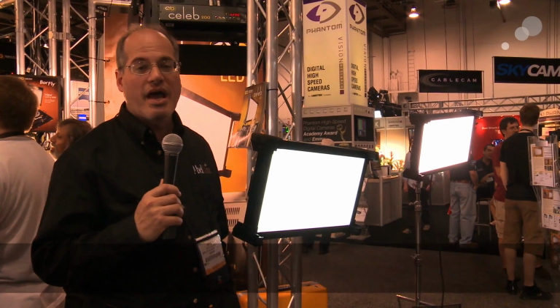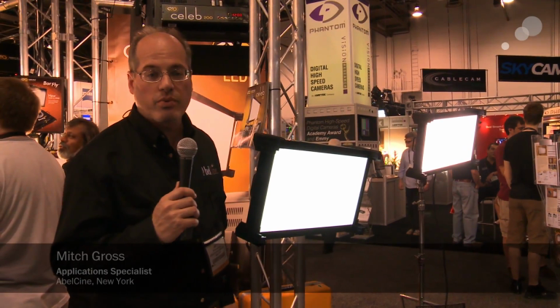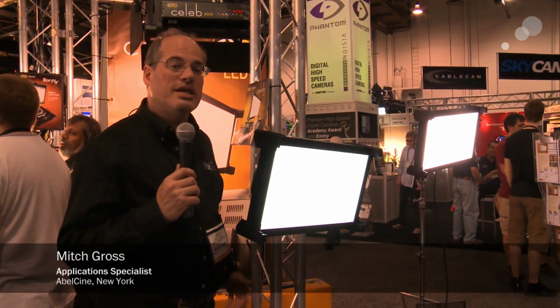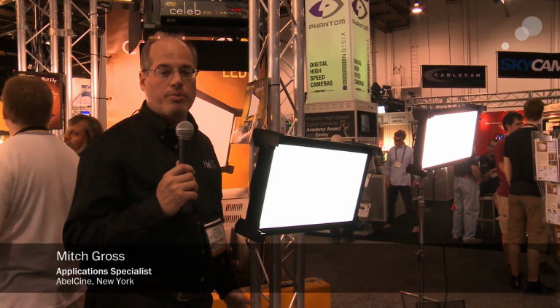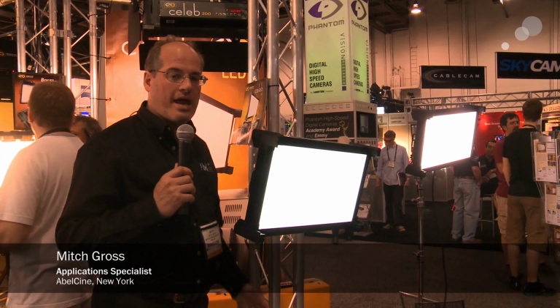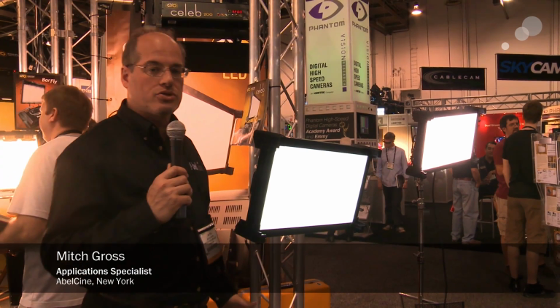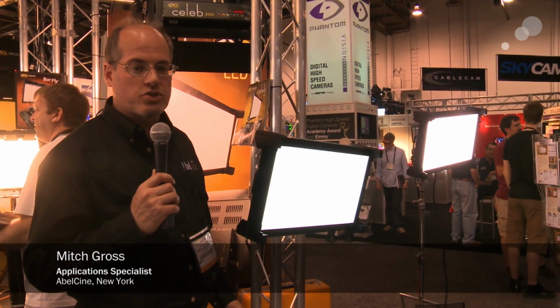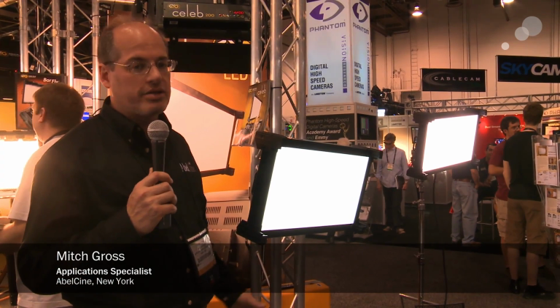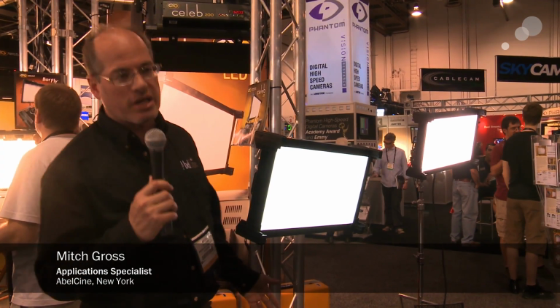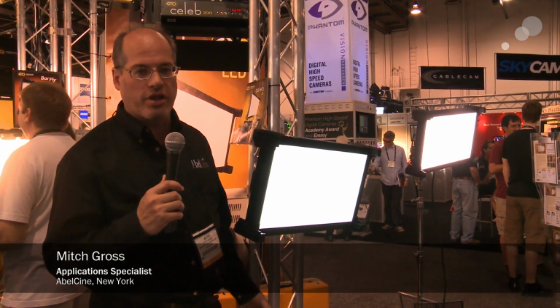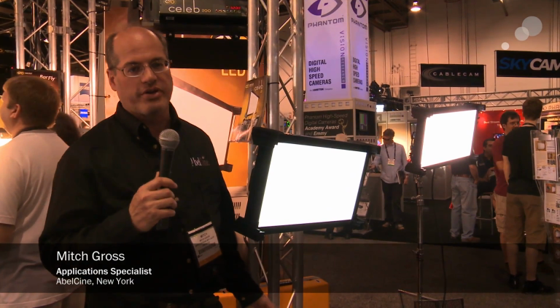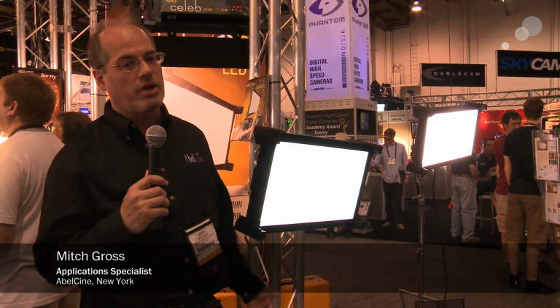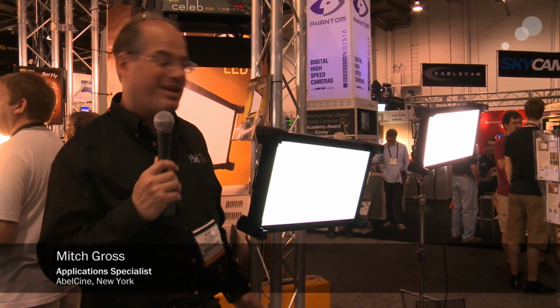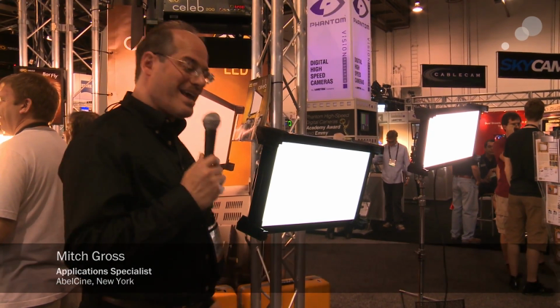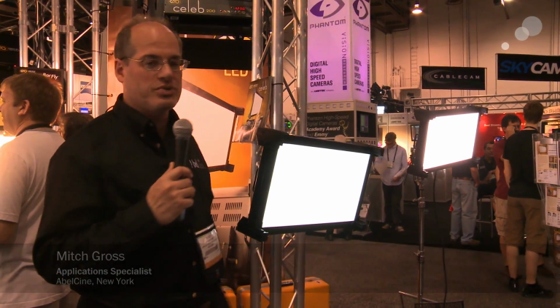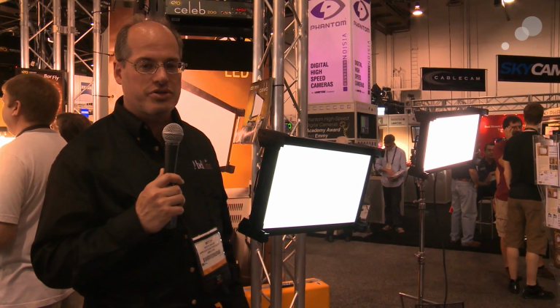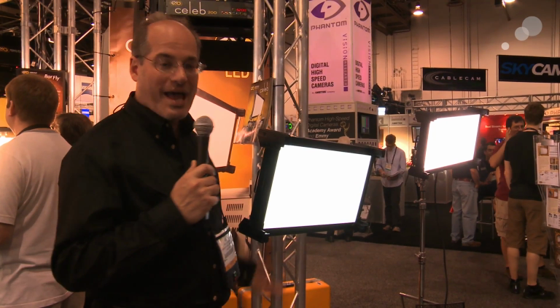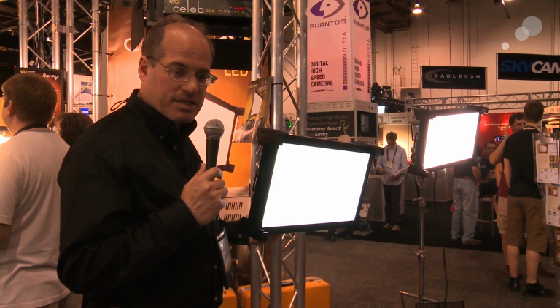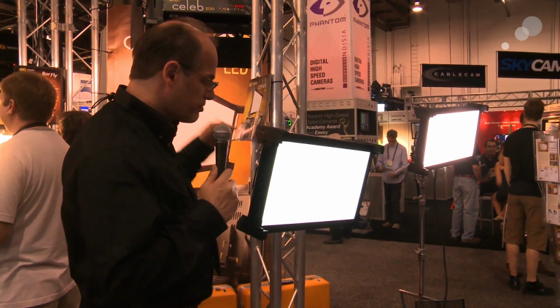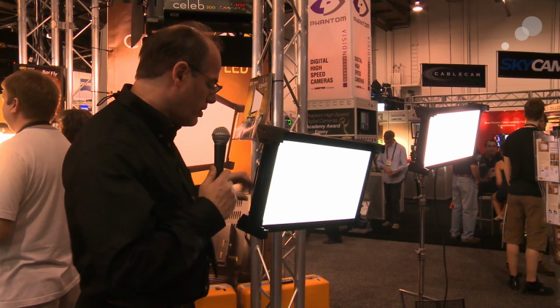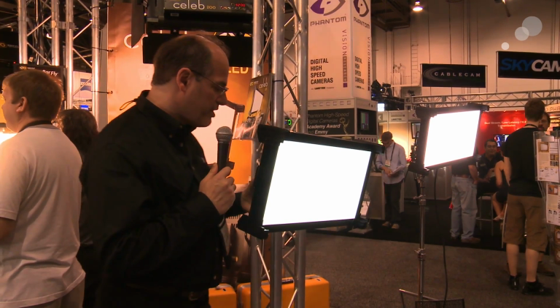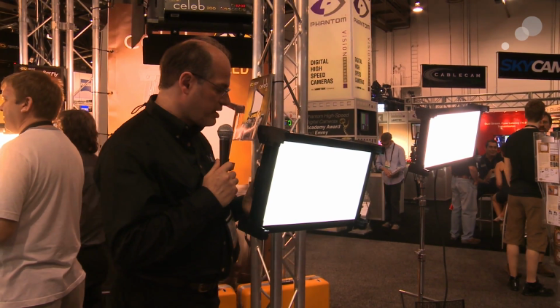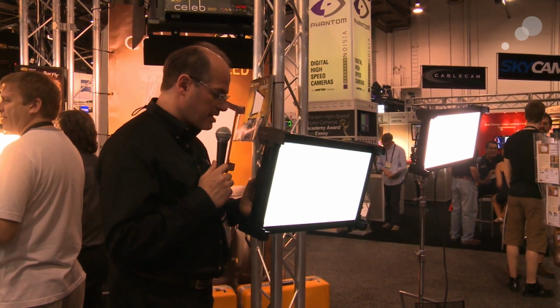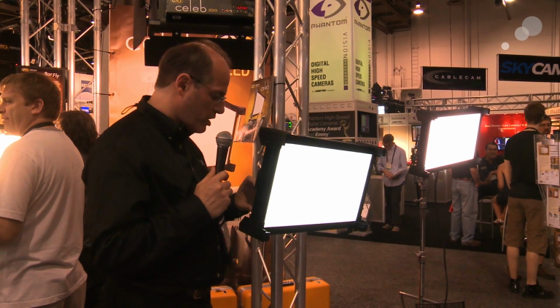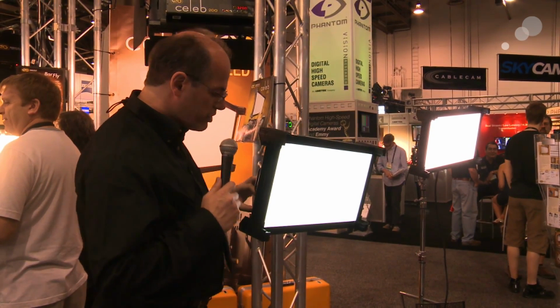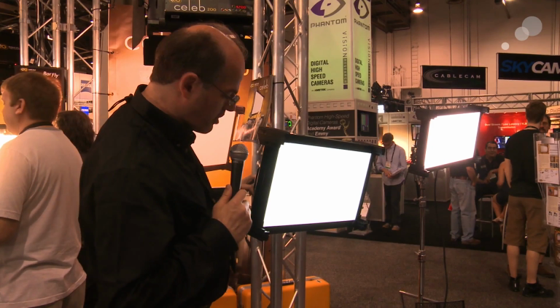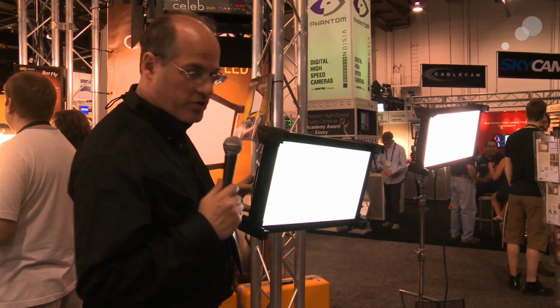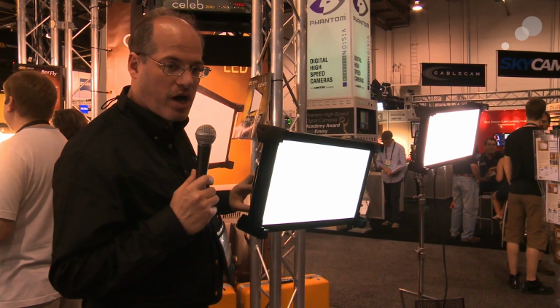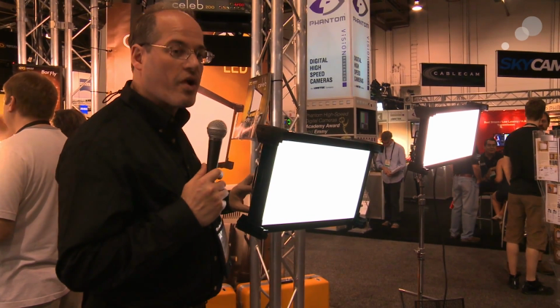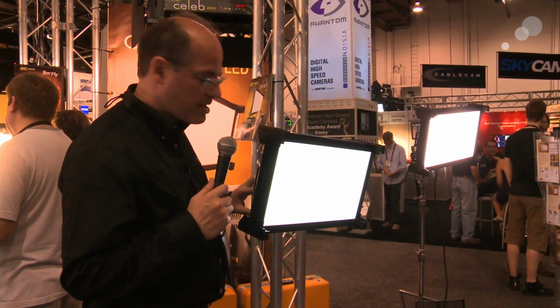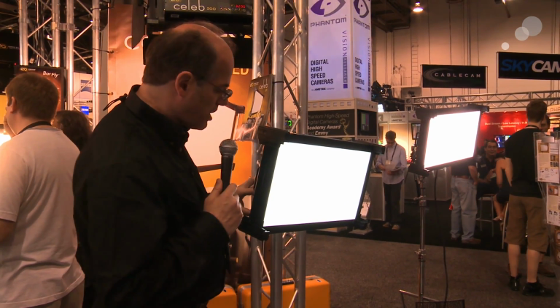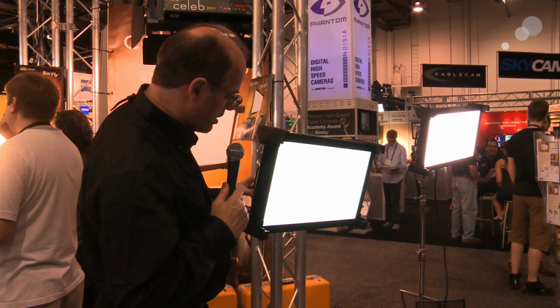Hey everyone, we're at the KinoFlow booth at NAB 2012. You know, KinoFlow — you think of a Kino light, but they have new technology now: LEDs from Kino. And this light is the Celeb 200, their first foray into LED lighting technology.